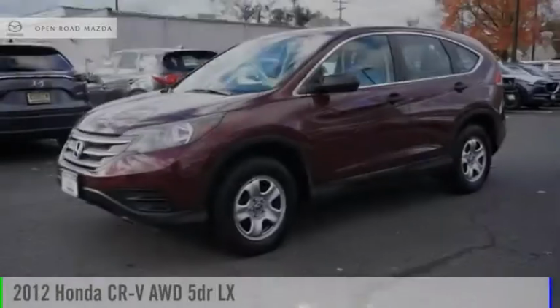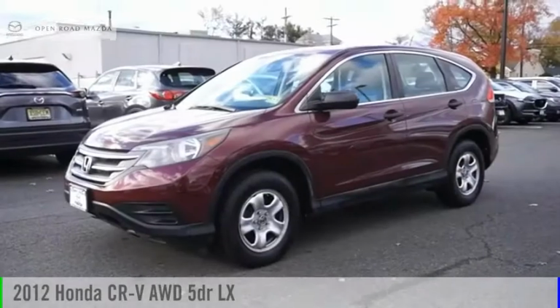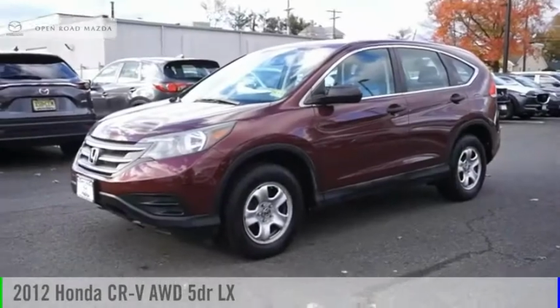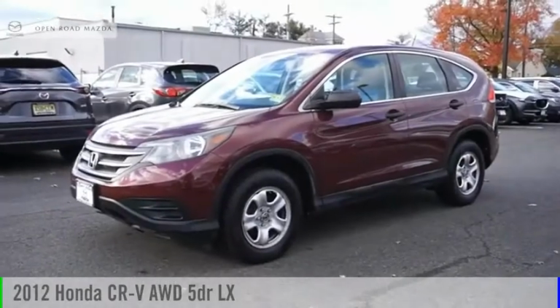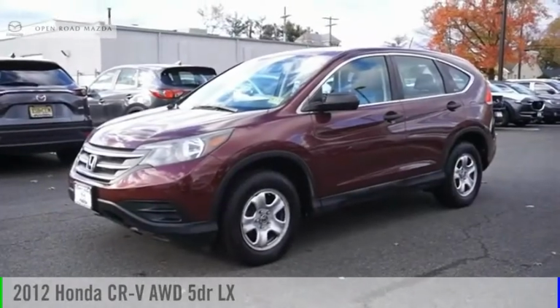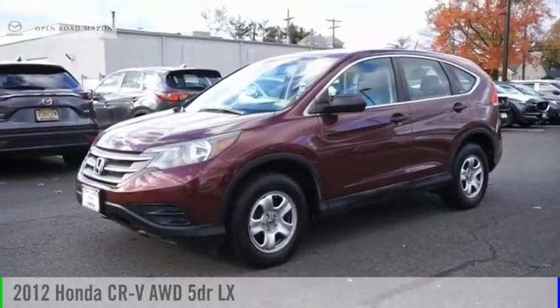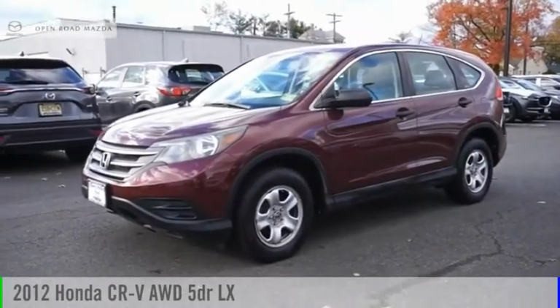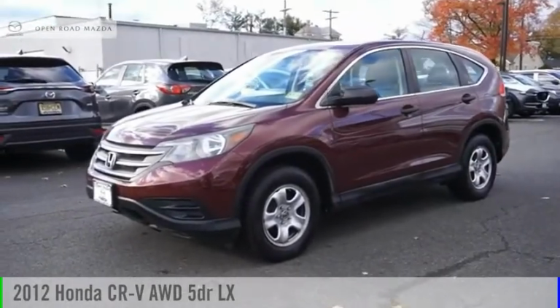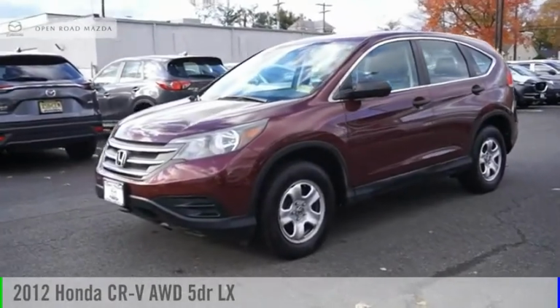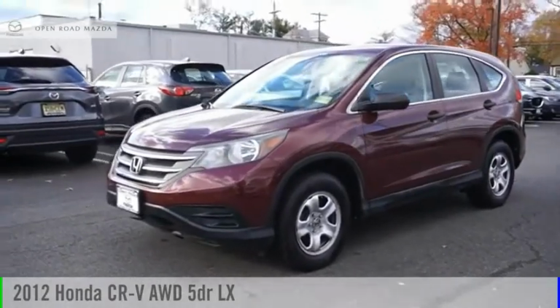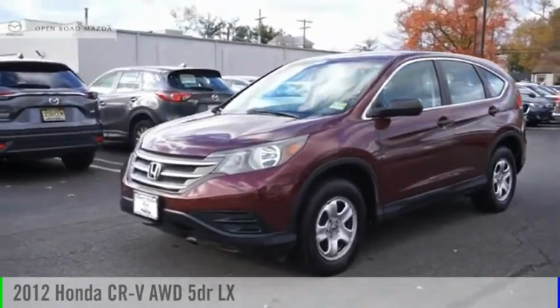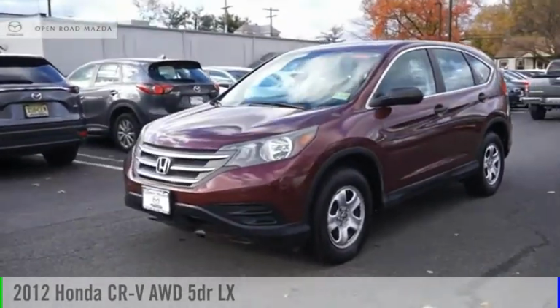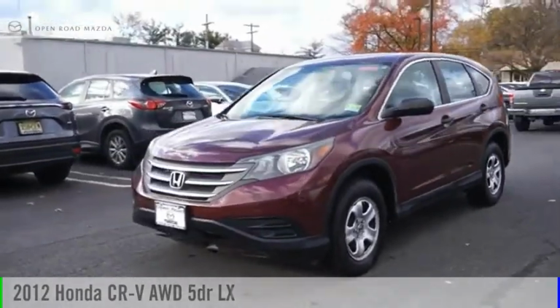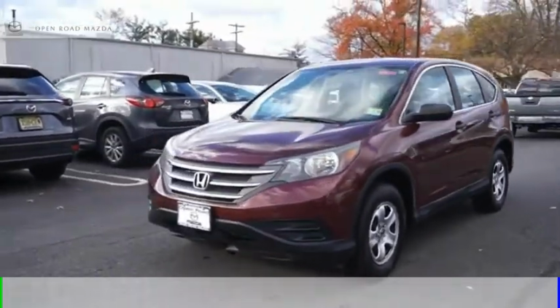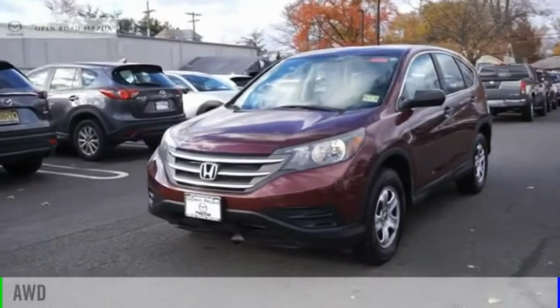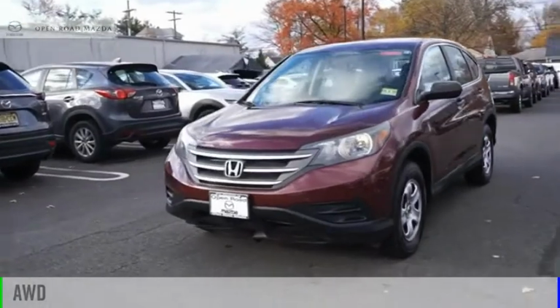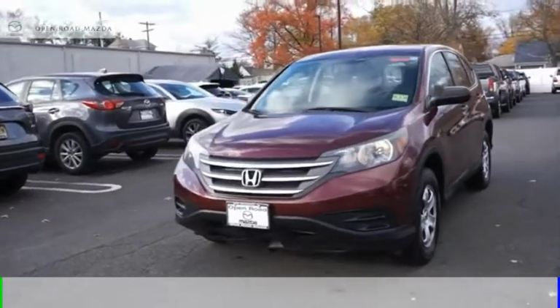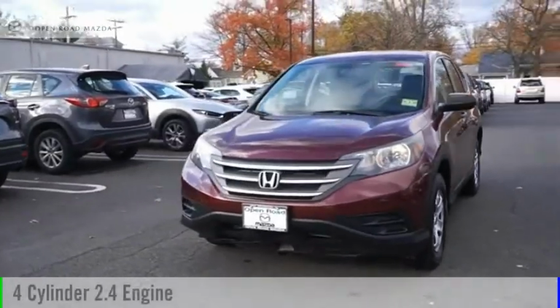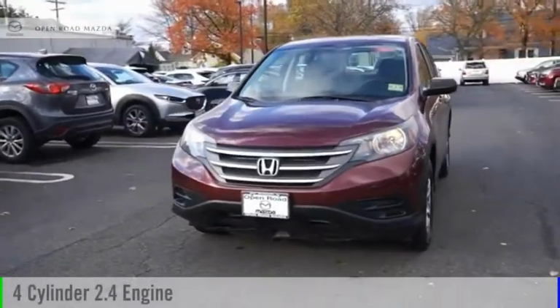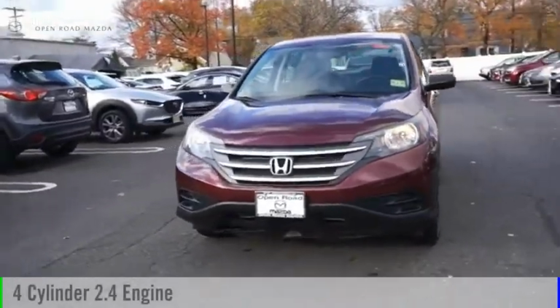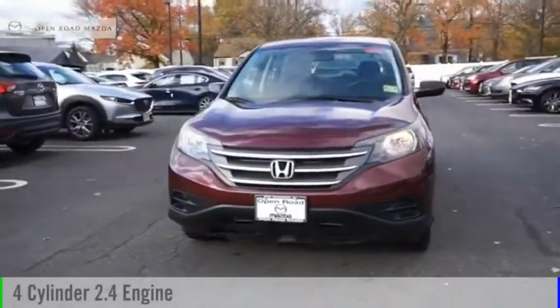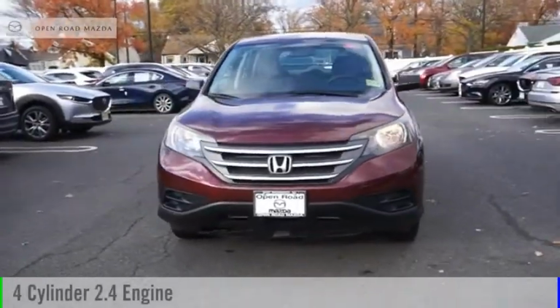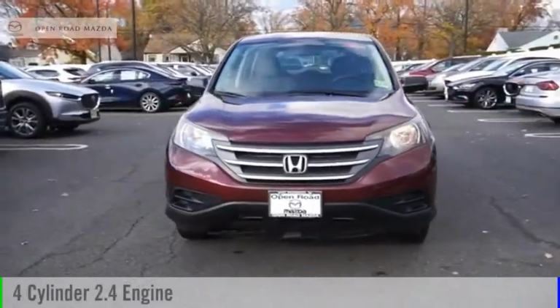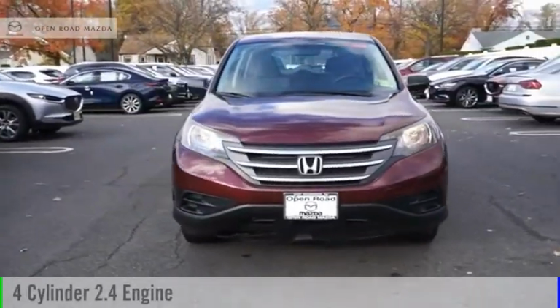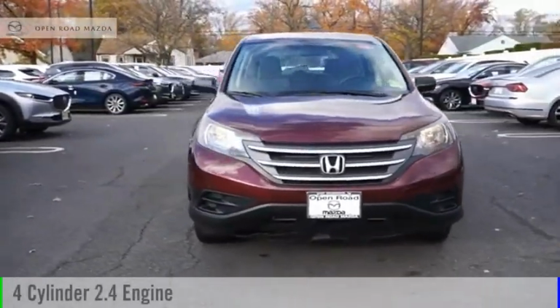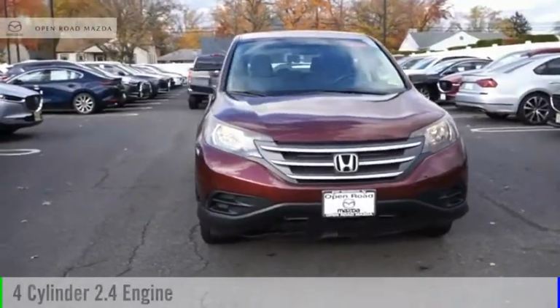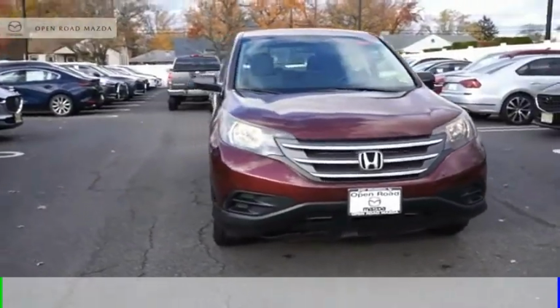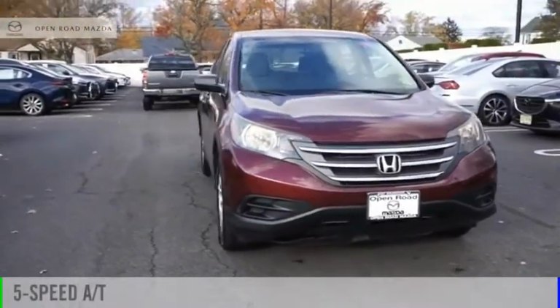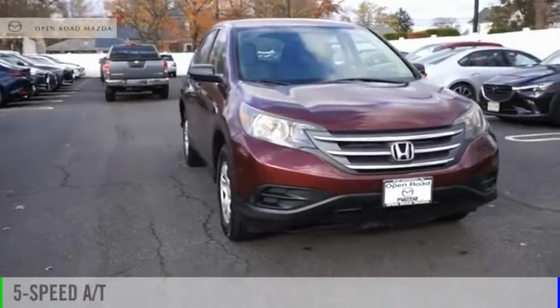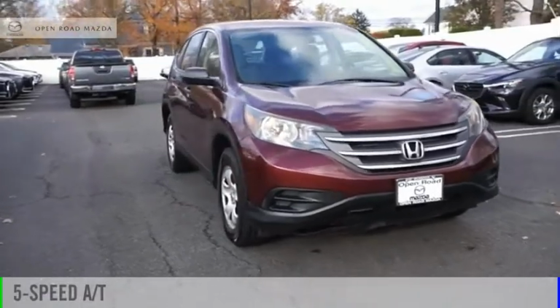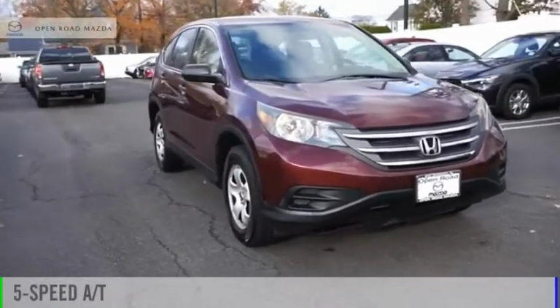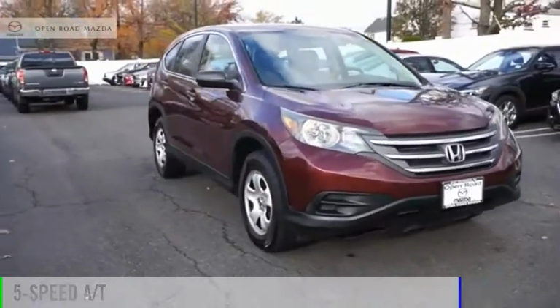Come test drive the 2012 CR-V. This vehicle is powered by an all-wheel drive, four-cylinder, 2.4-liter engine, and comes with a five-speed automatic transmission.